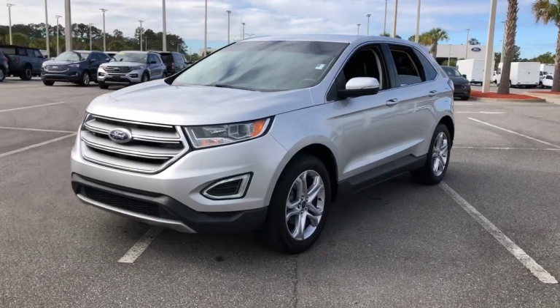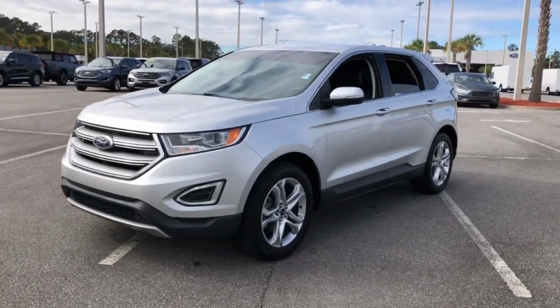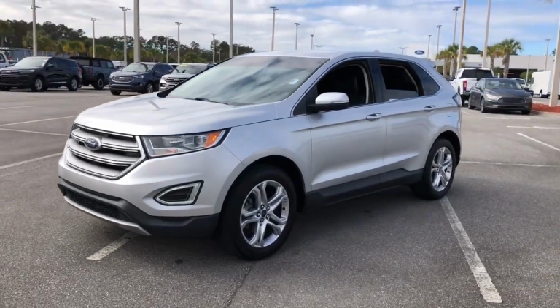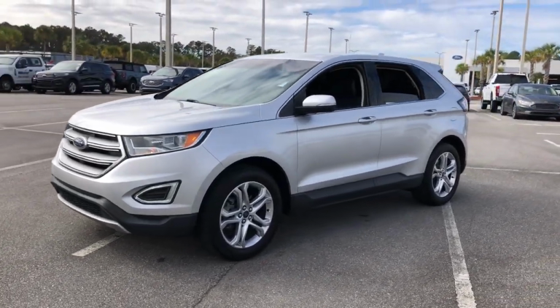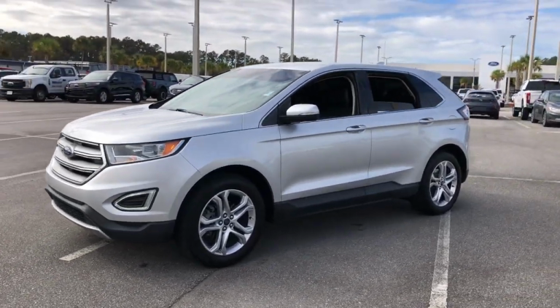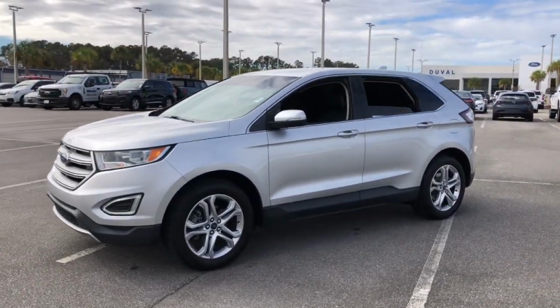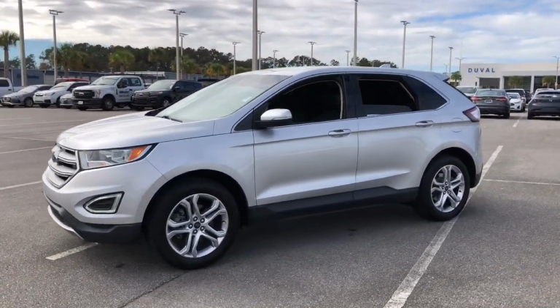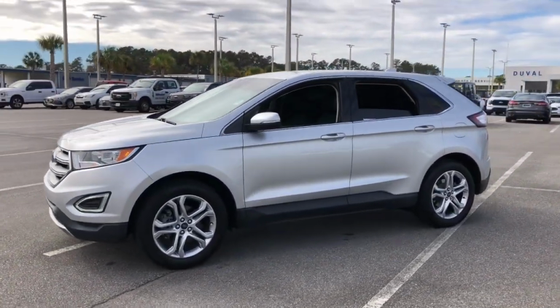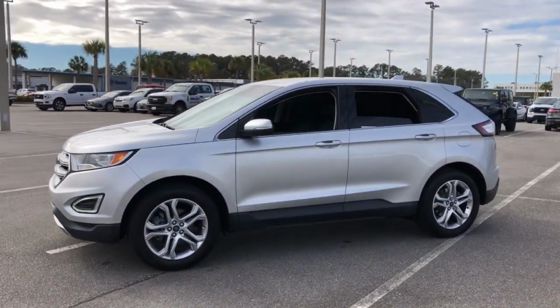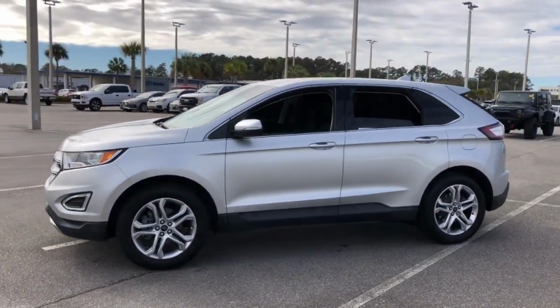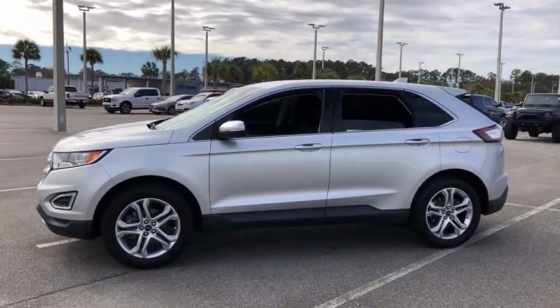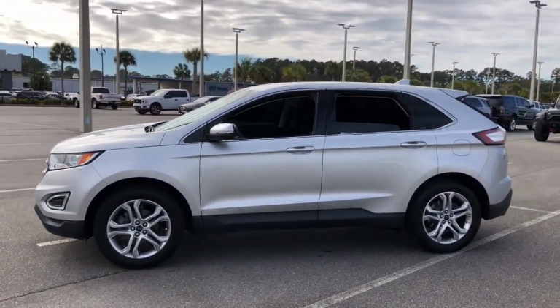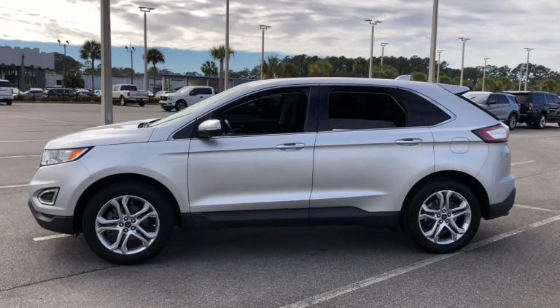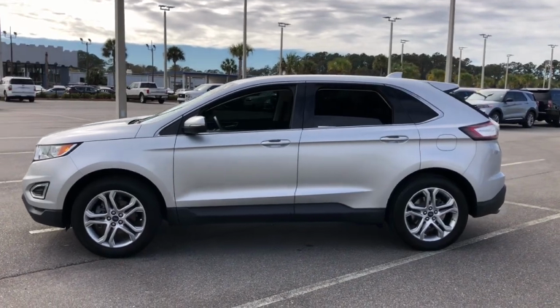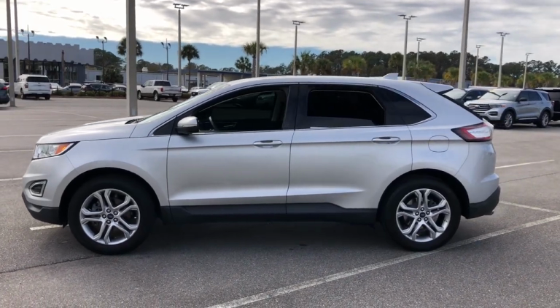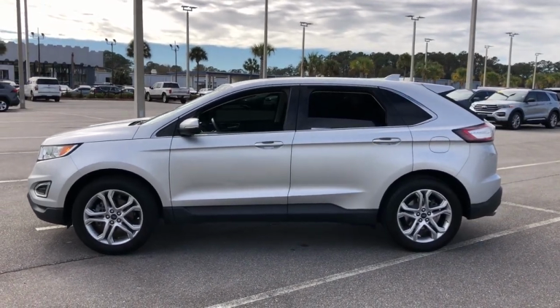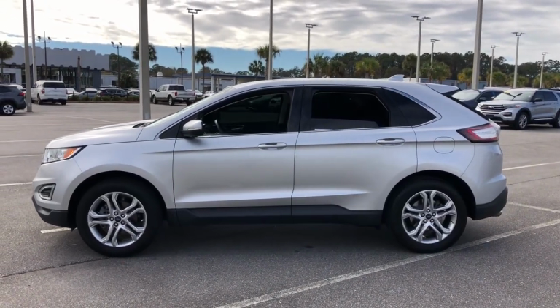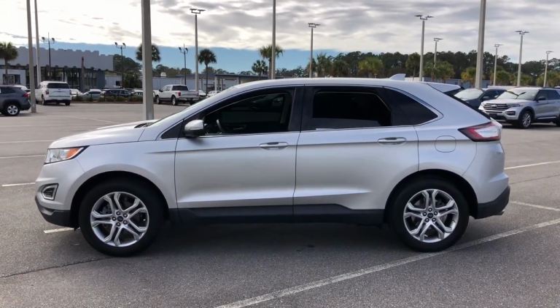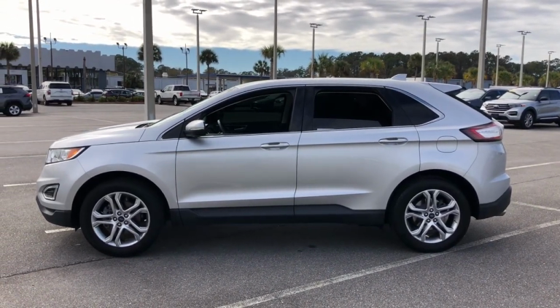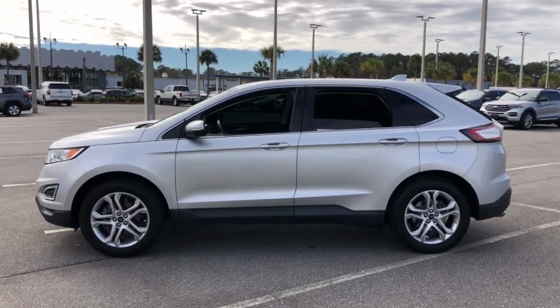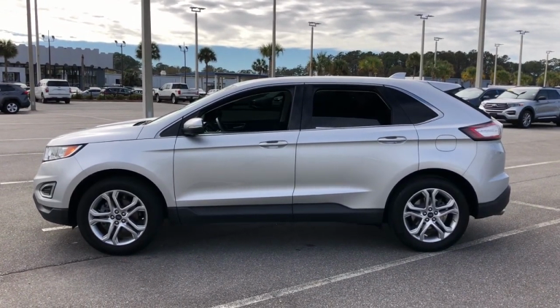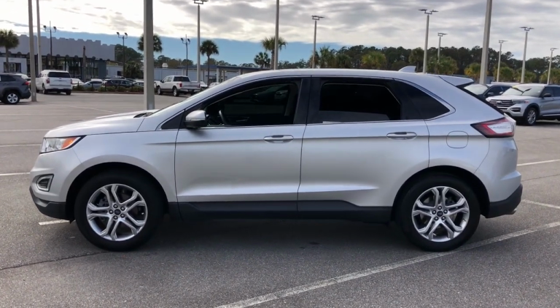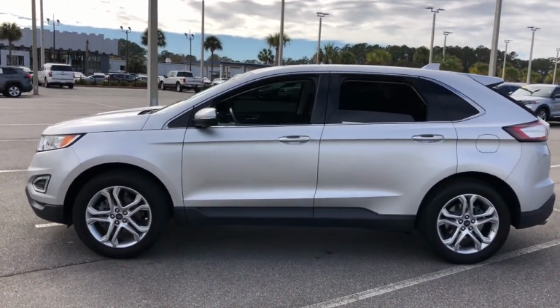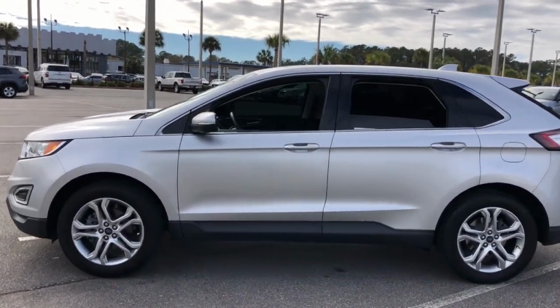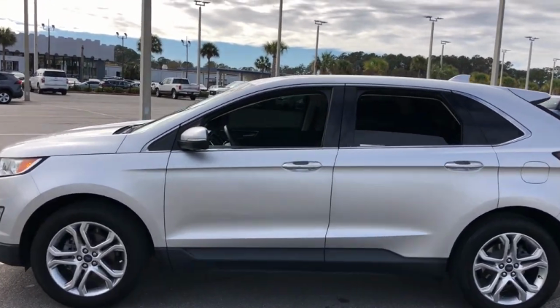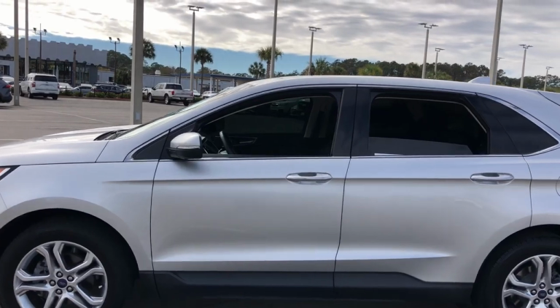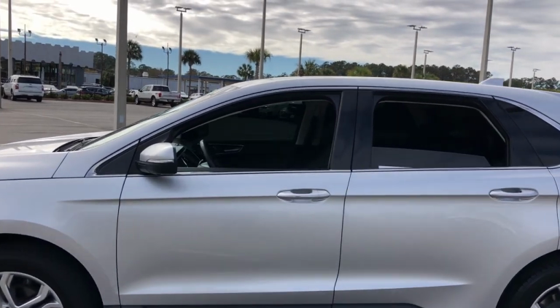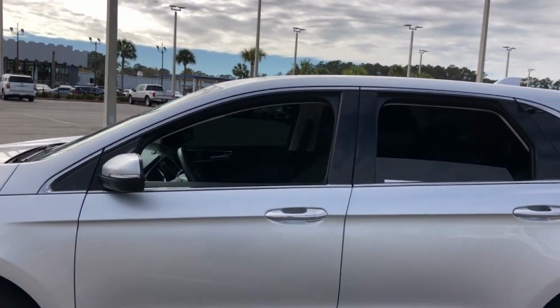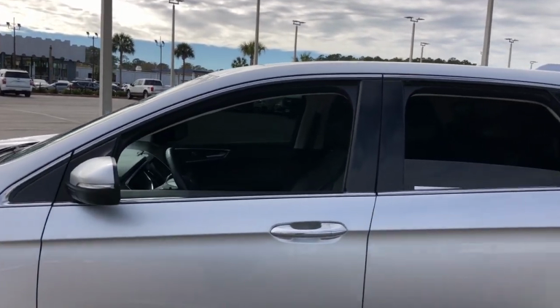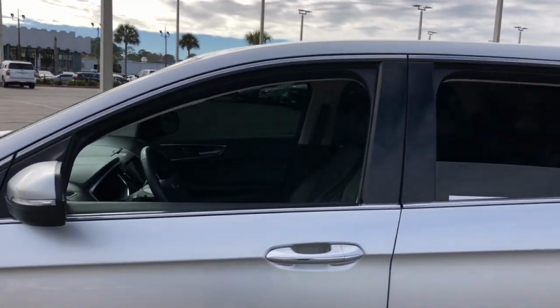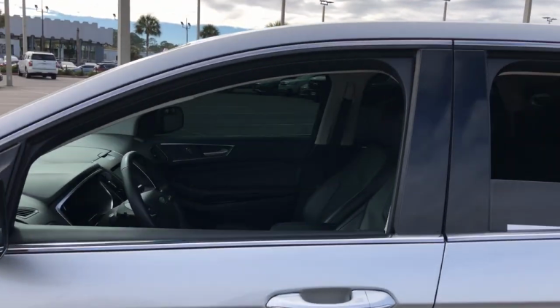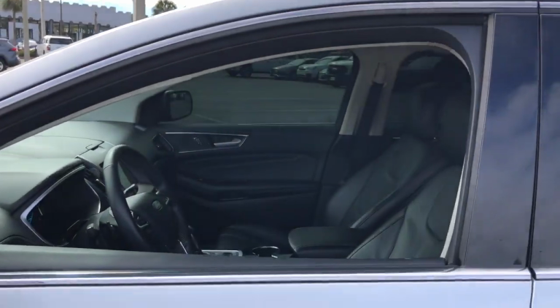Its spacious, refined cabin, smart tech, sophisticated style and many convenience features make it ideal for everything from the daily commute to epic family road trips. See how luxurious sporty can be.